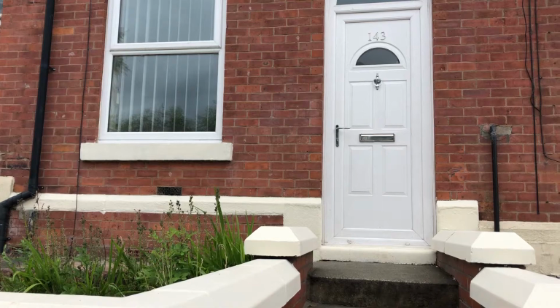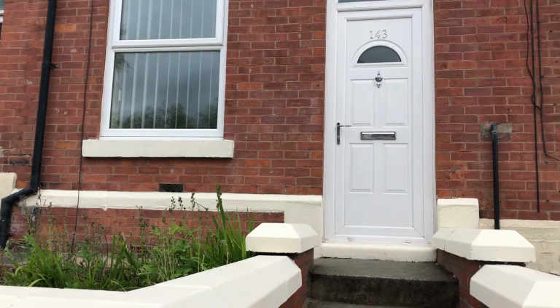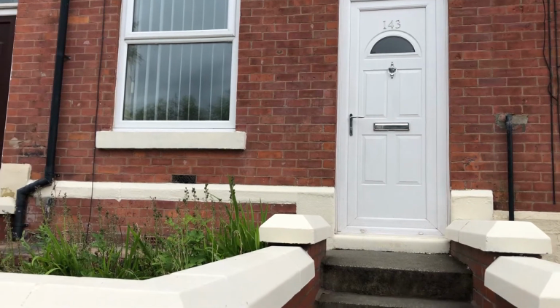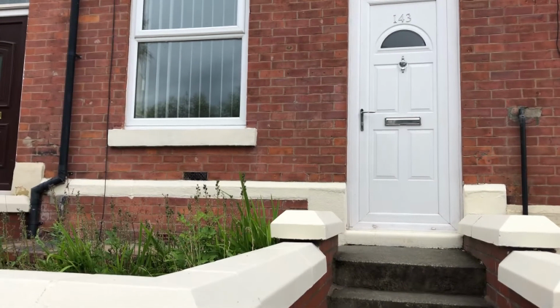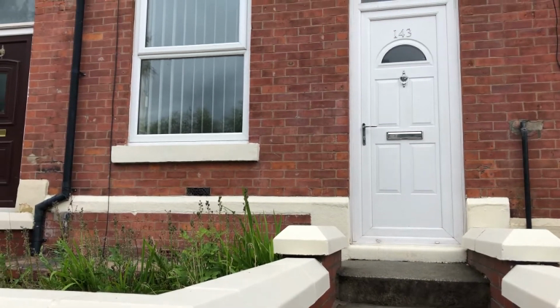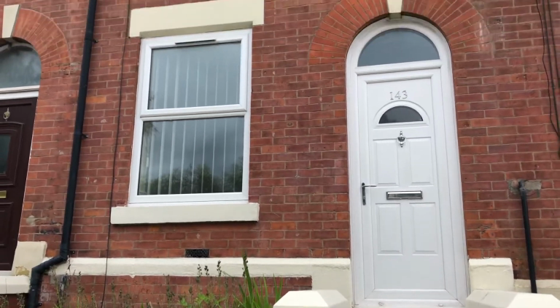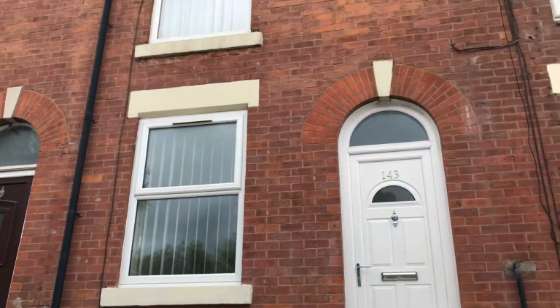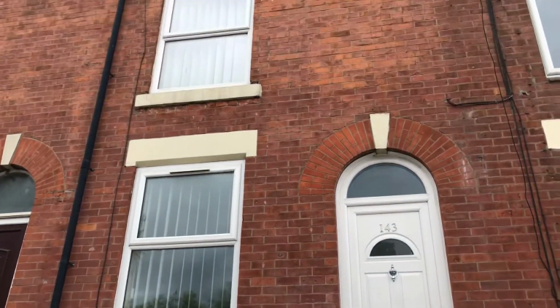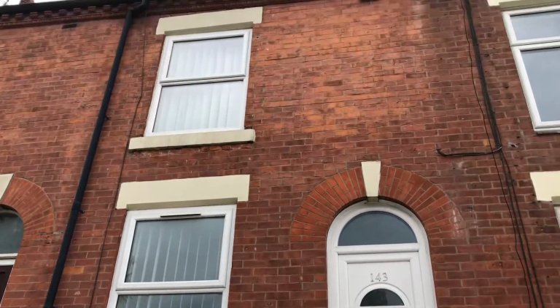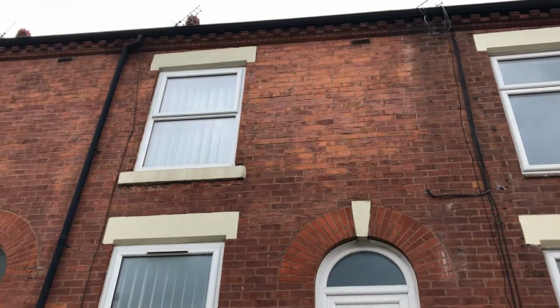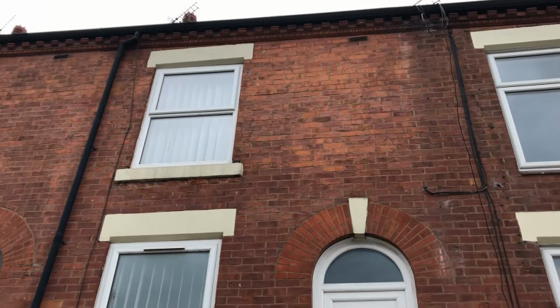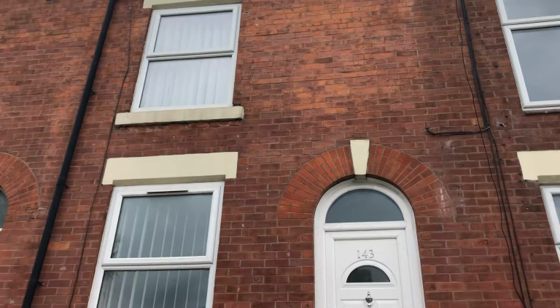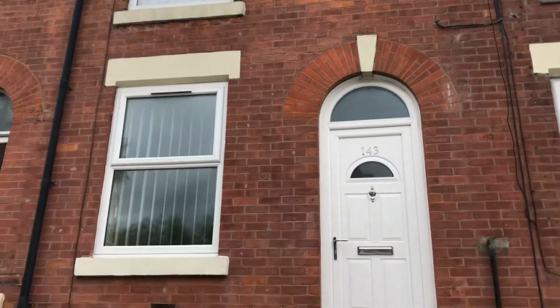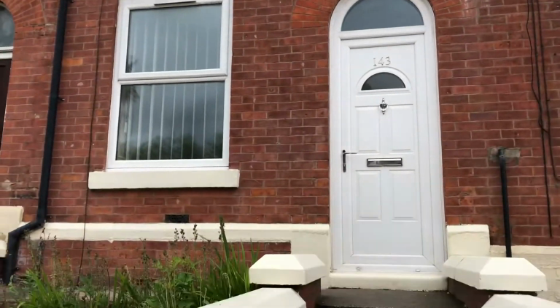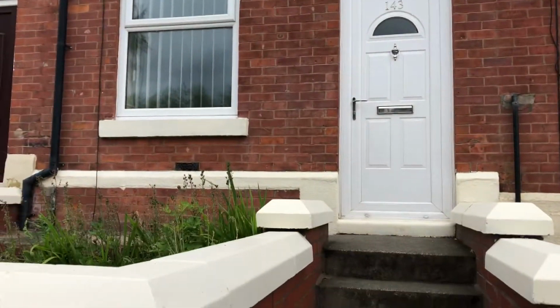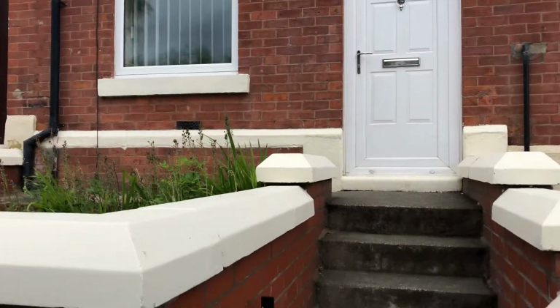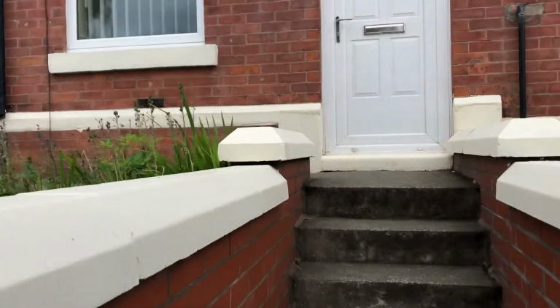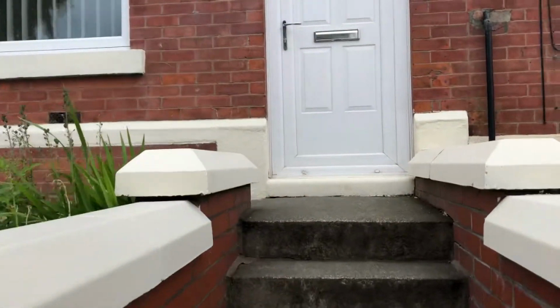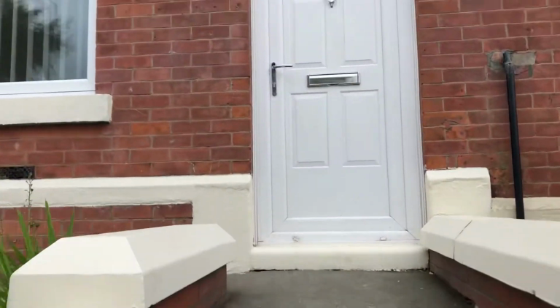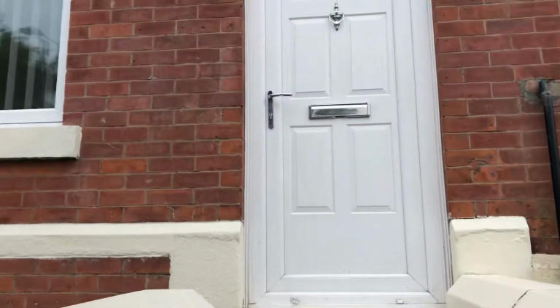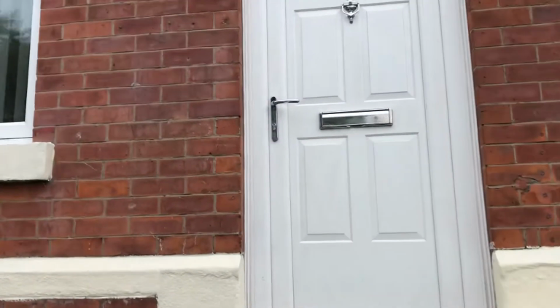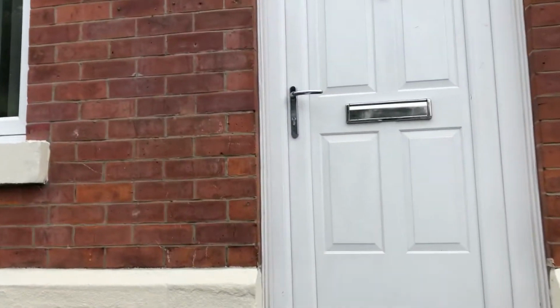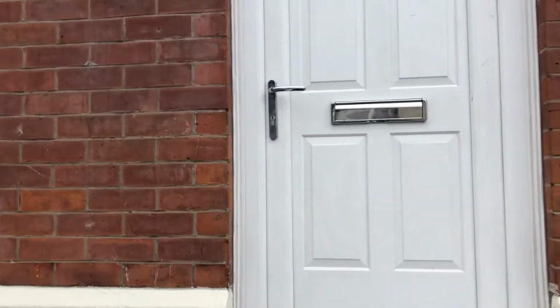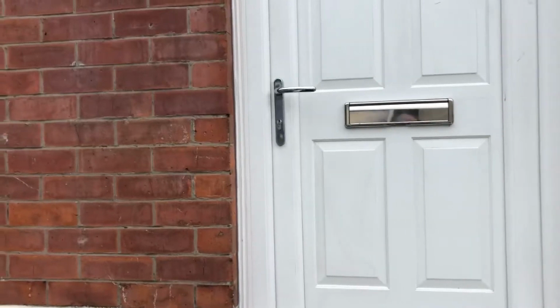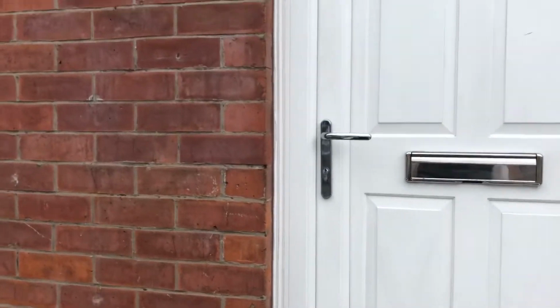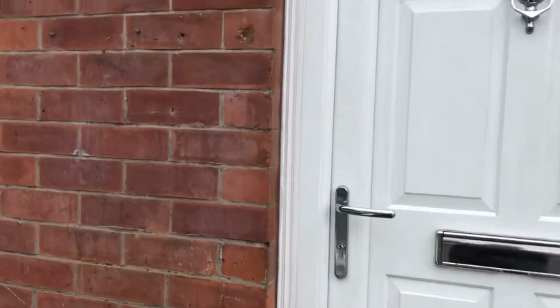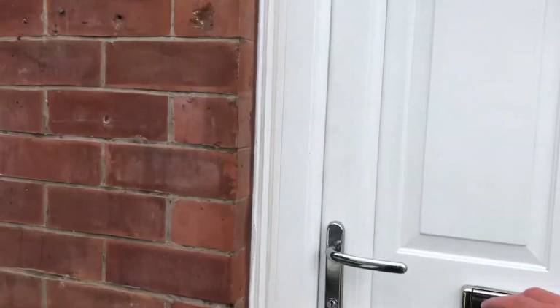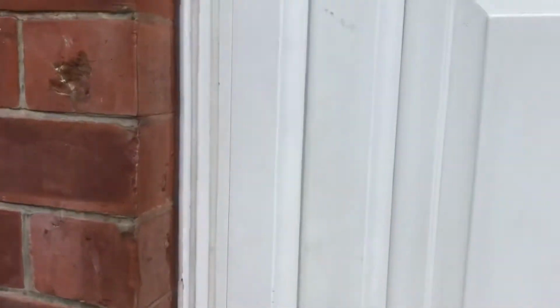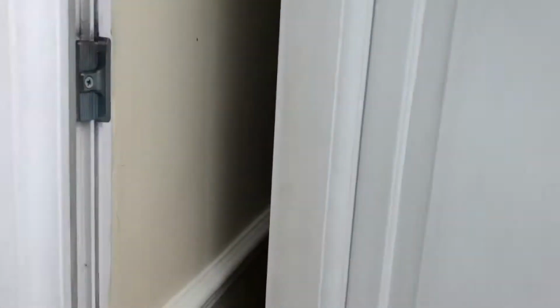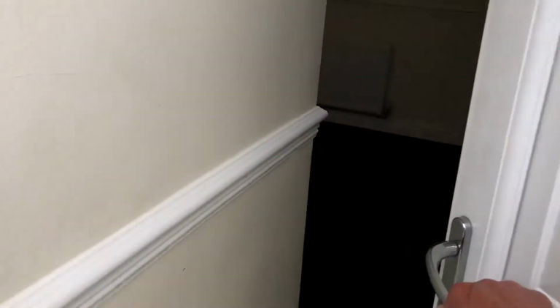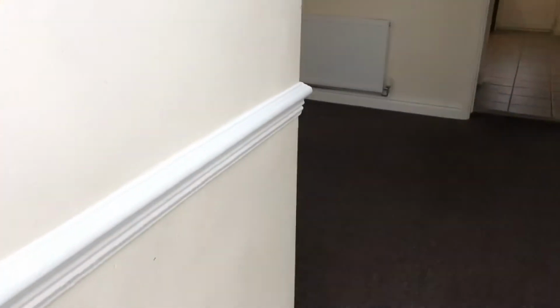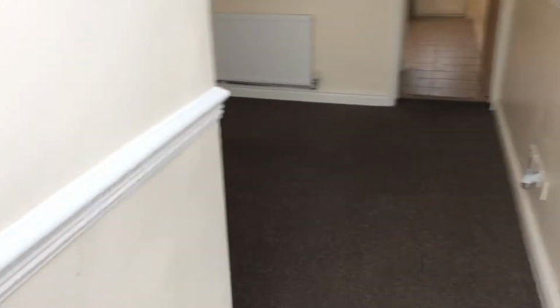Hi, this is Rob Smith from The Property Man. I'm here outside 143 Manchester Road in Hyde, which is a fabulous two-bedroom terrace property. The property has just recently been repainted, so I'll show you inside.